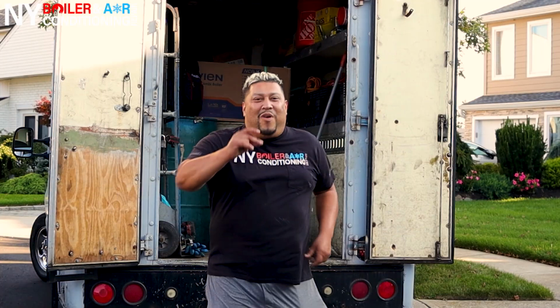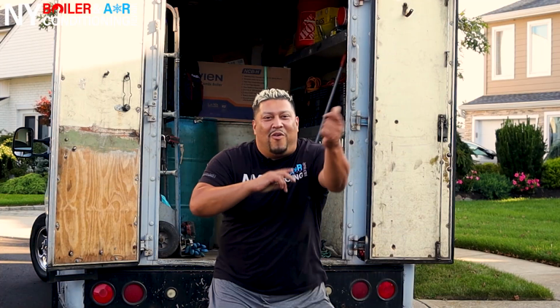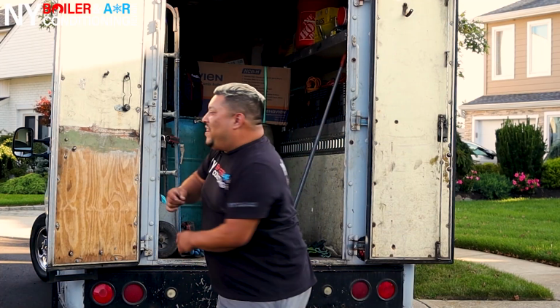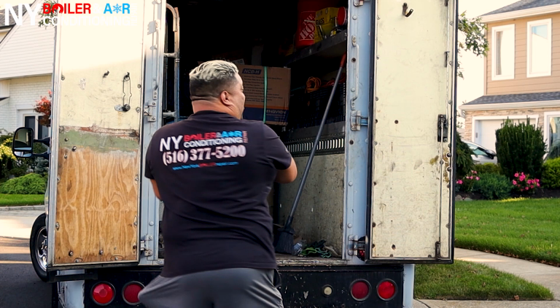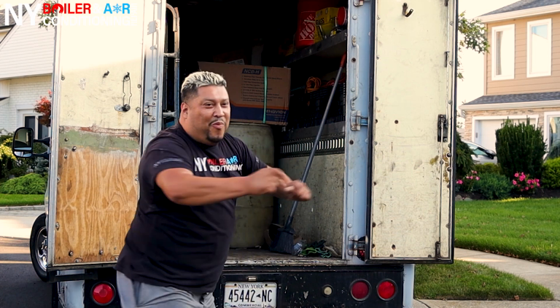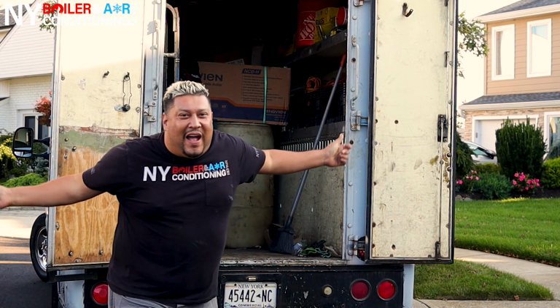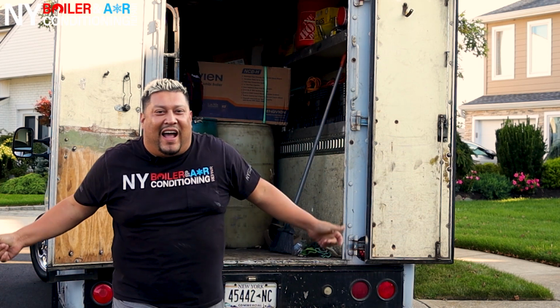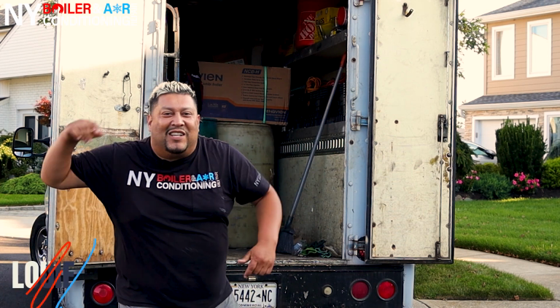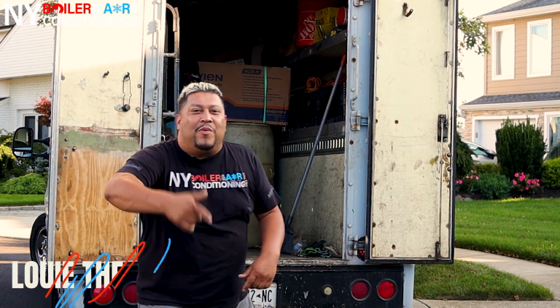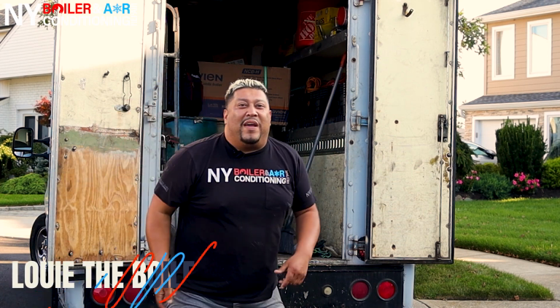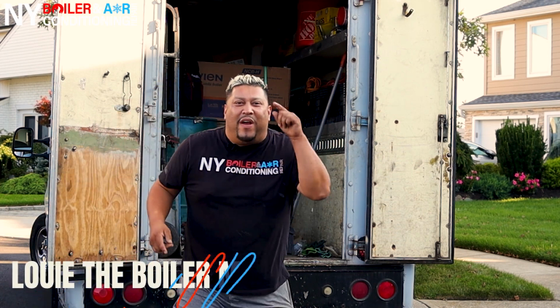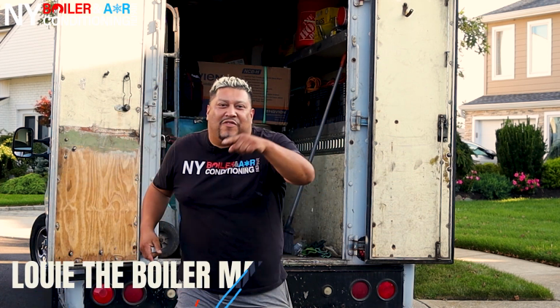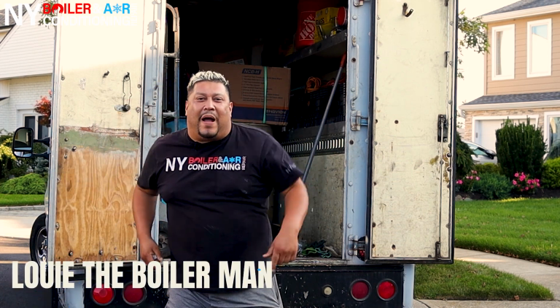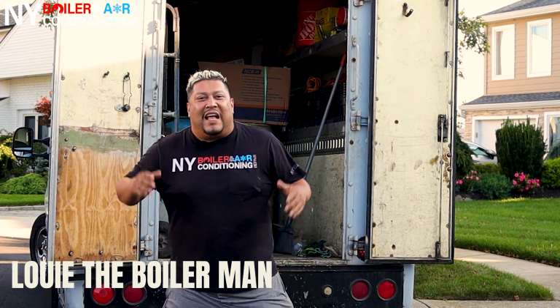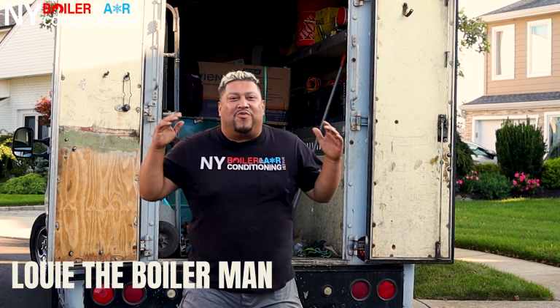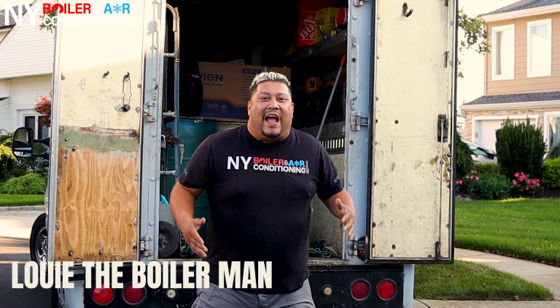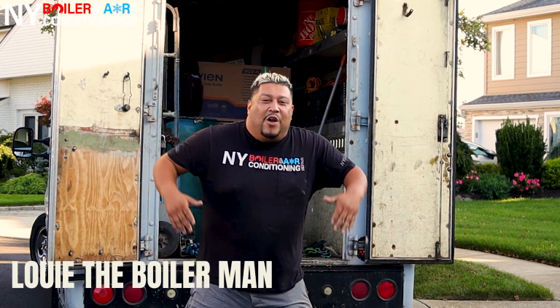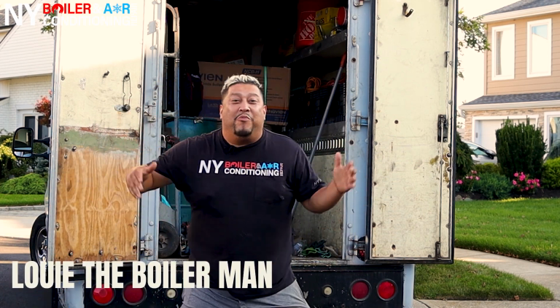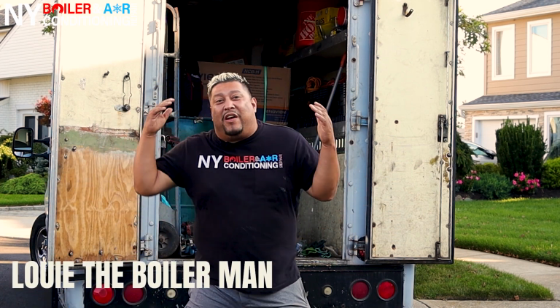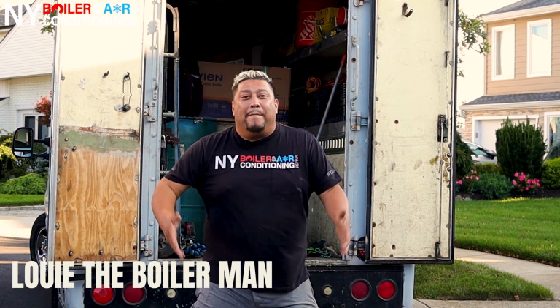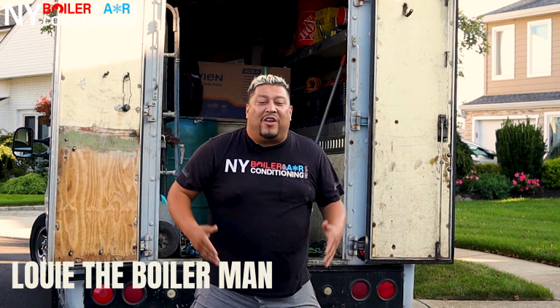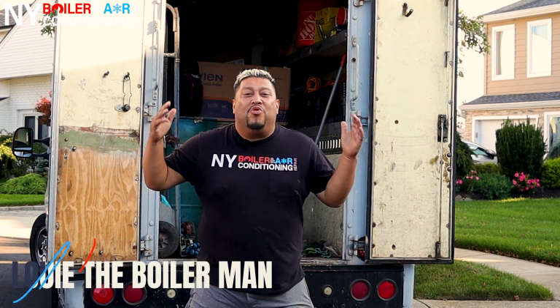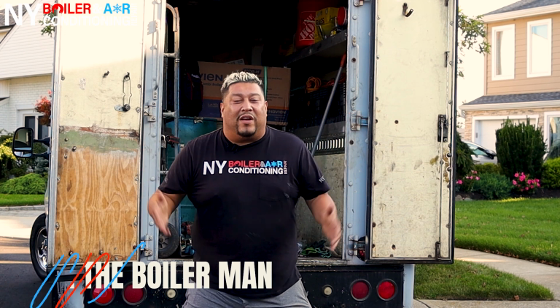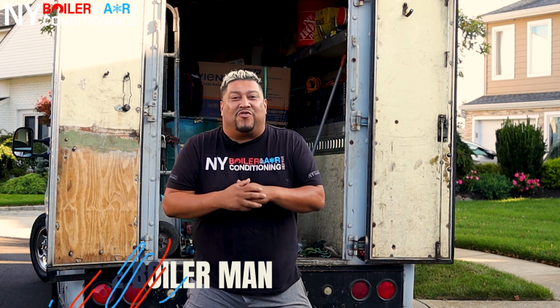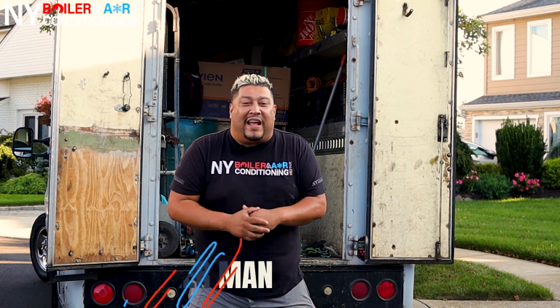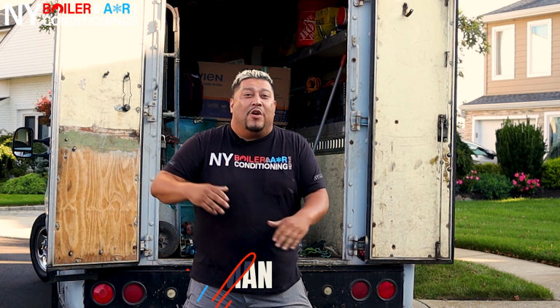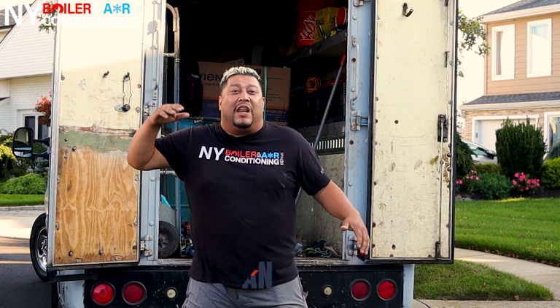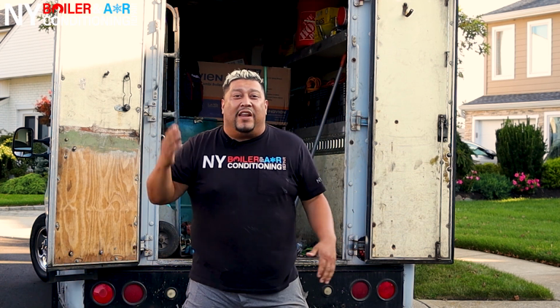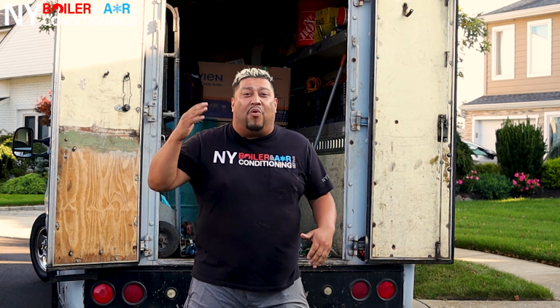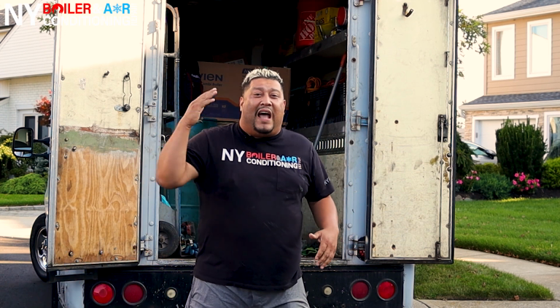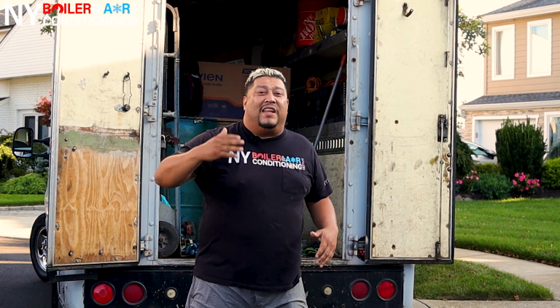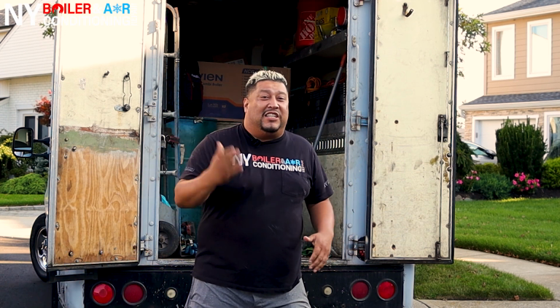What's going on mi gente, wepa! It's Louis DuPolome, your H-Rack Papi. That's right guys, we're here in Merrick, New York. That's right guys, we're getting ready to do a Navient installation.